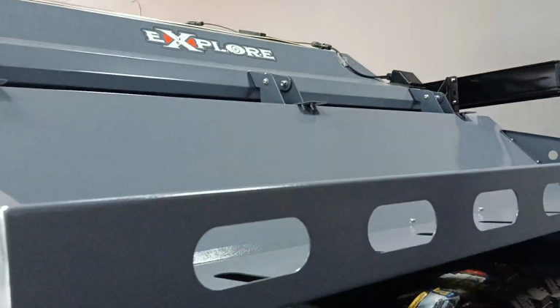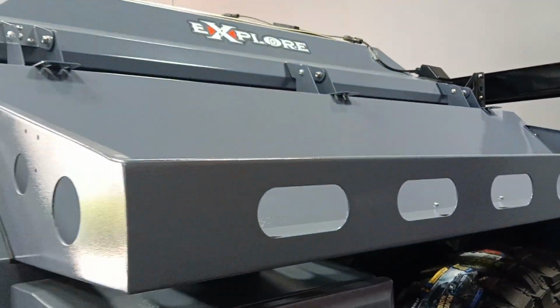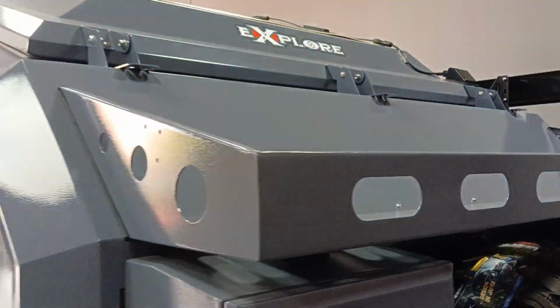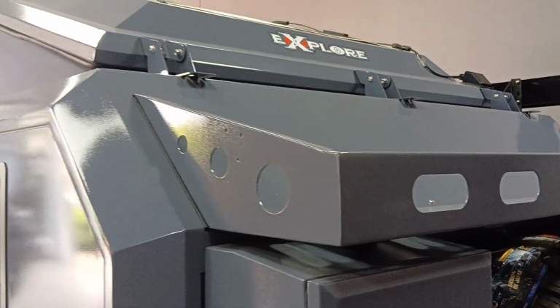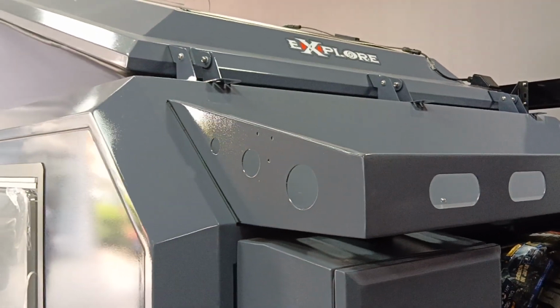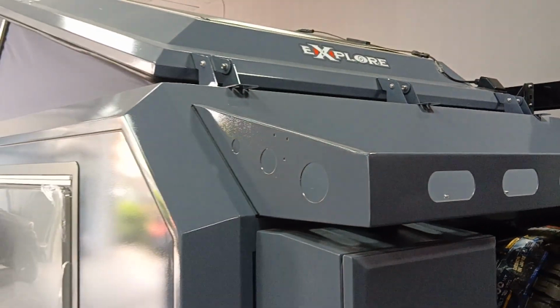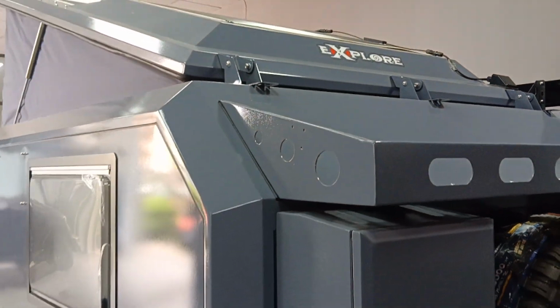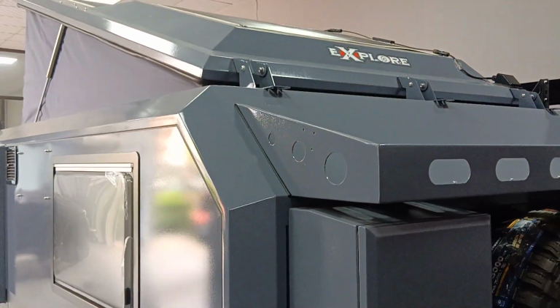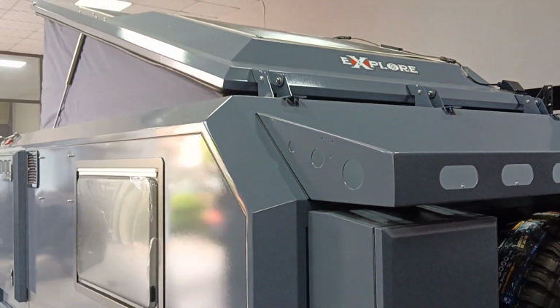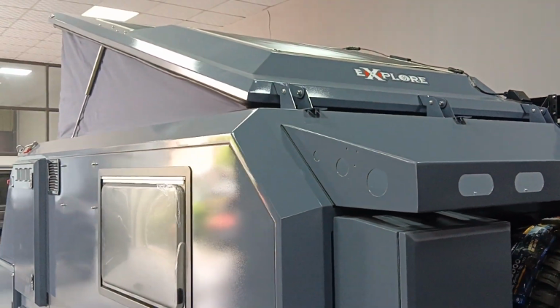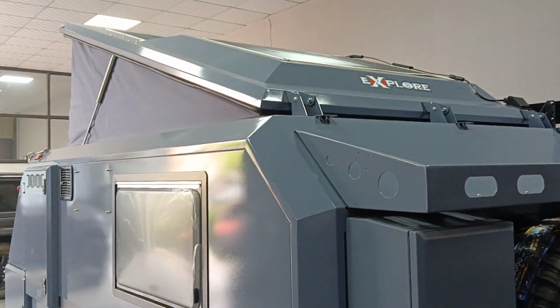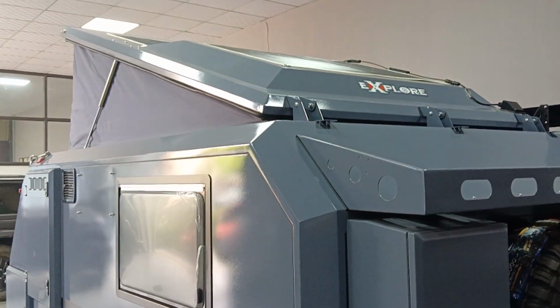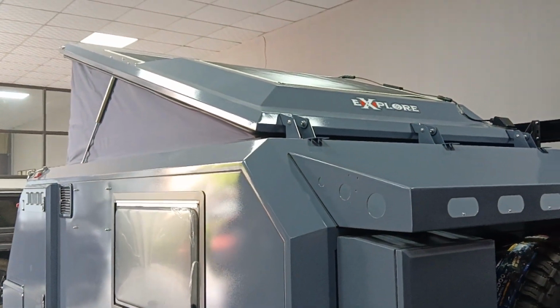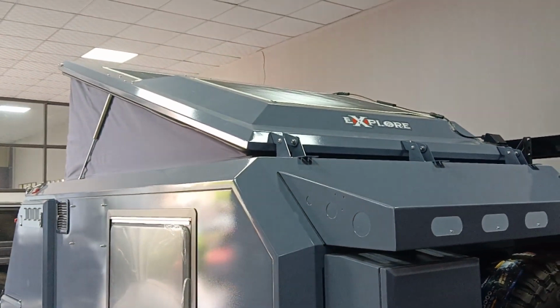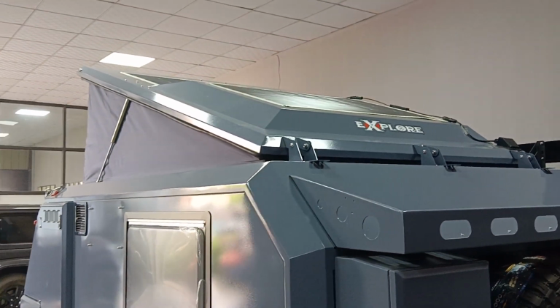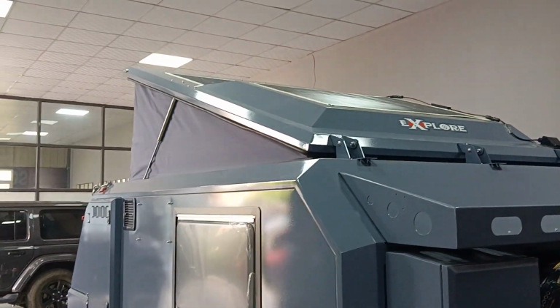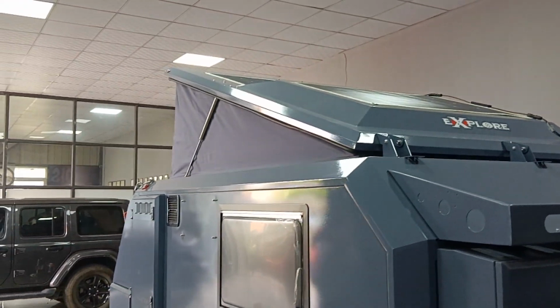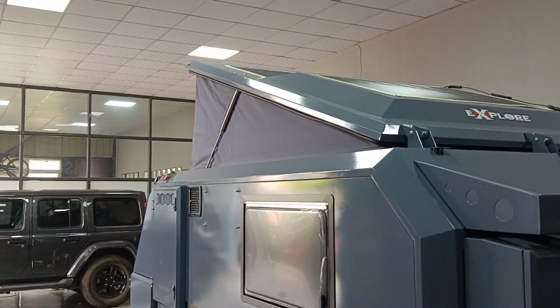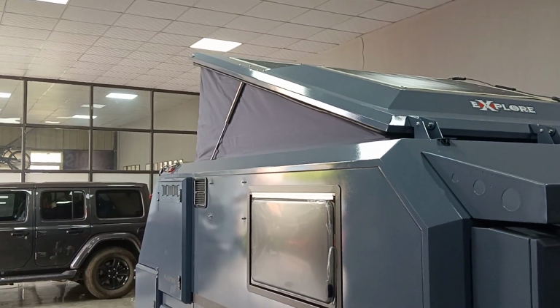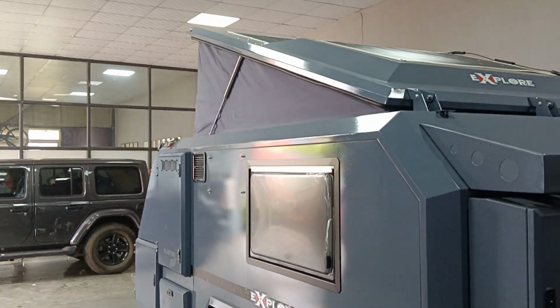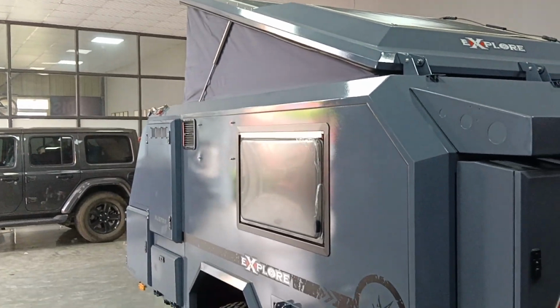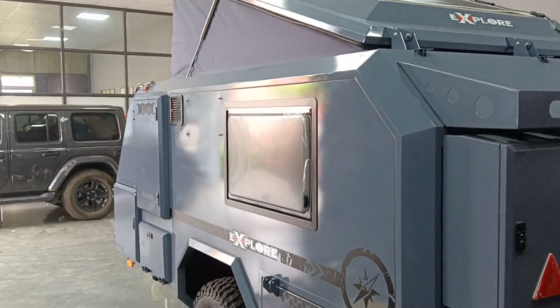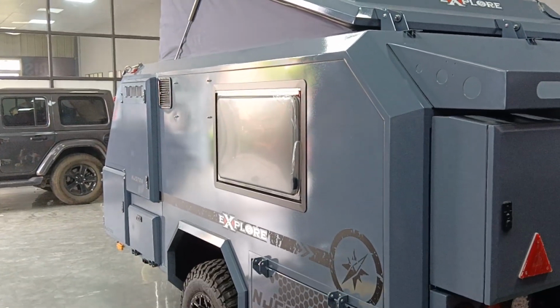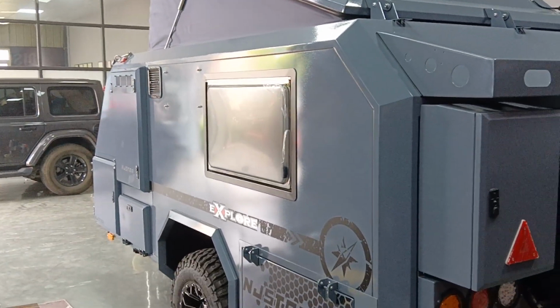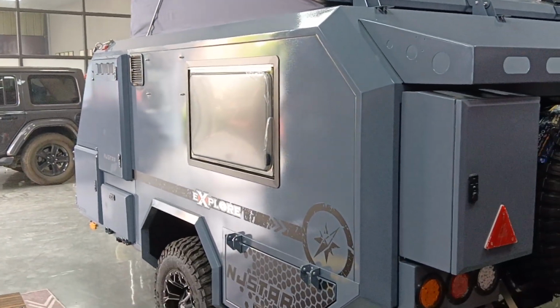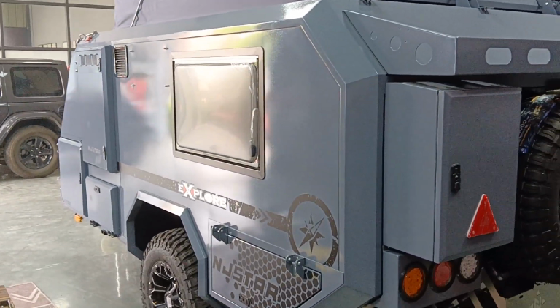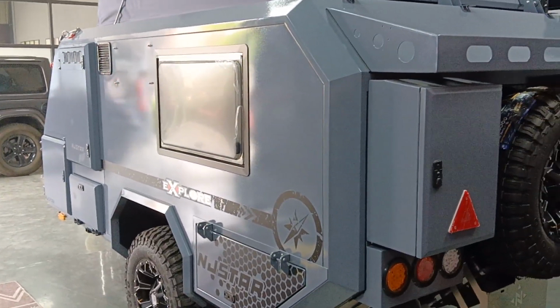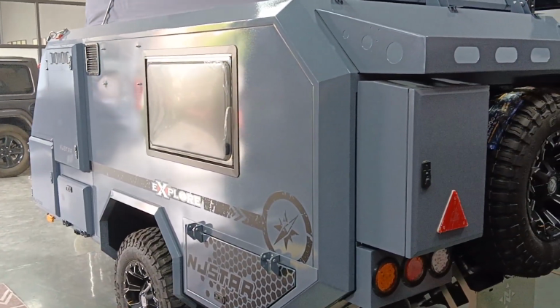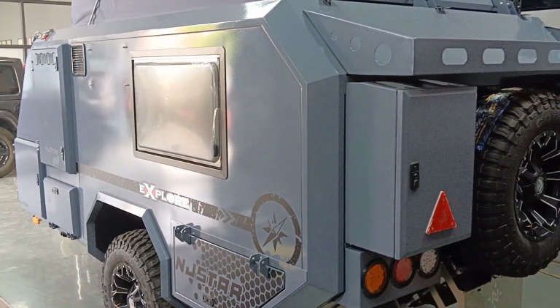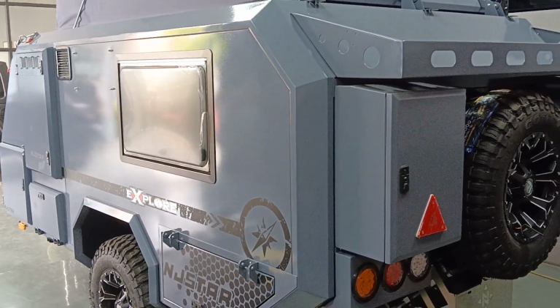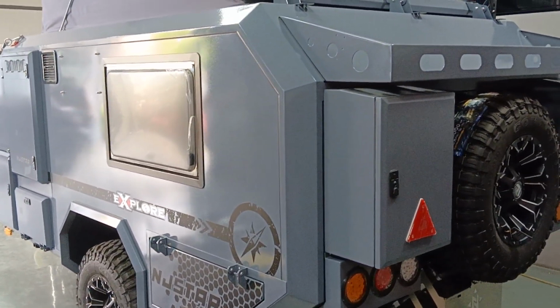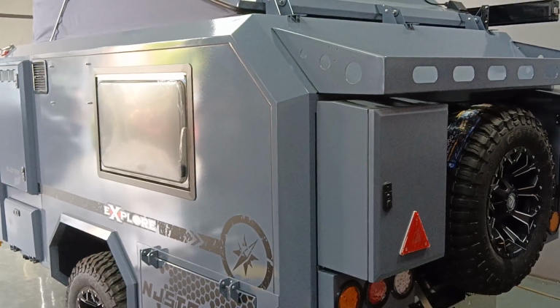On the top we have a 350-watt solar panel, so it can supply the camper's electricity for a whole day on a sunny day.